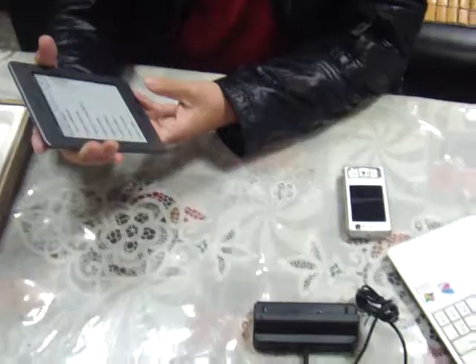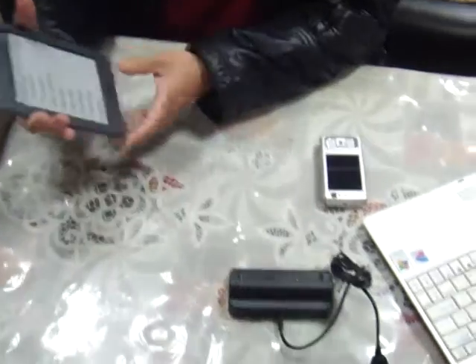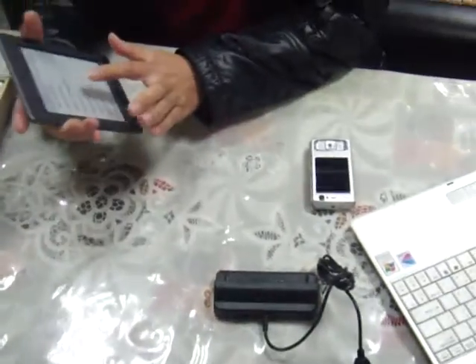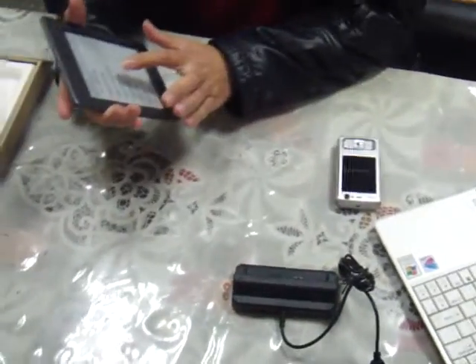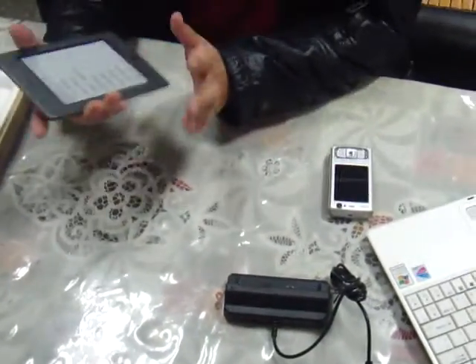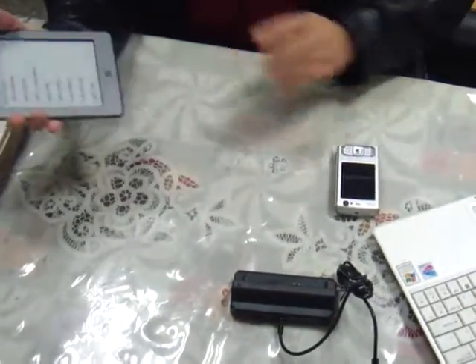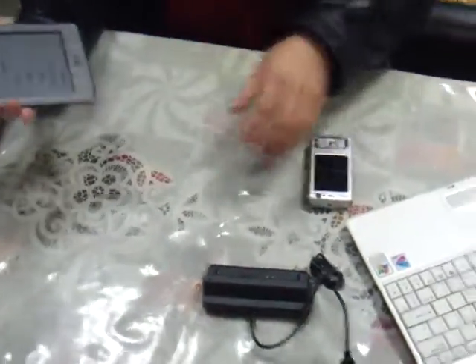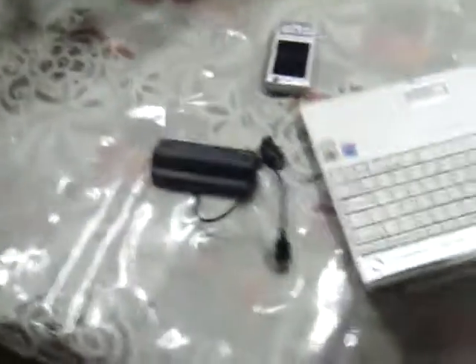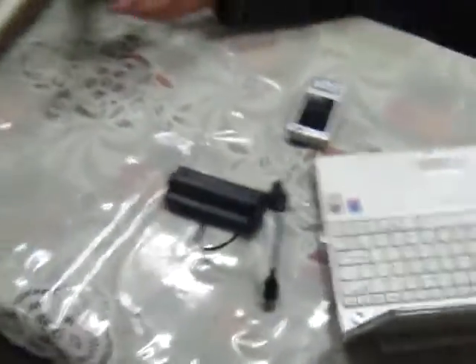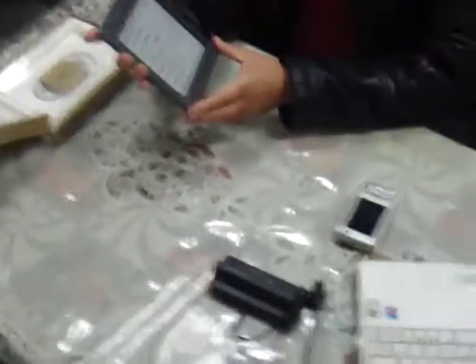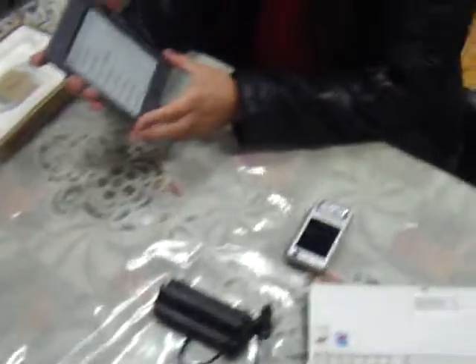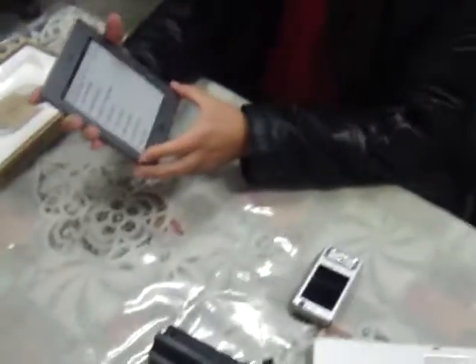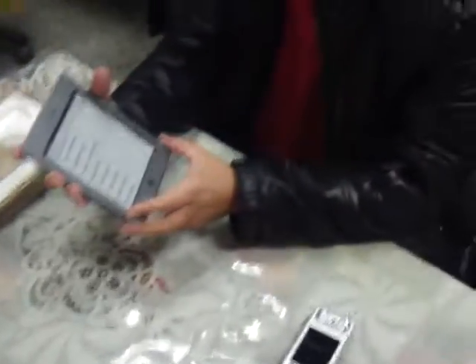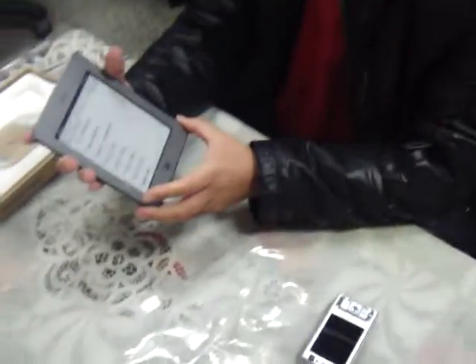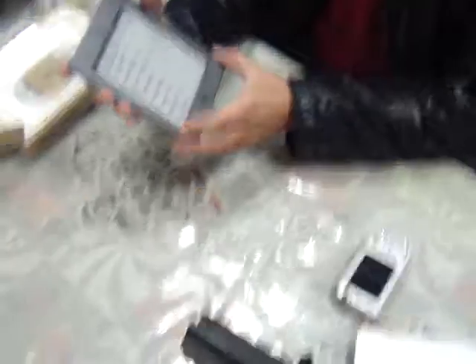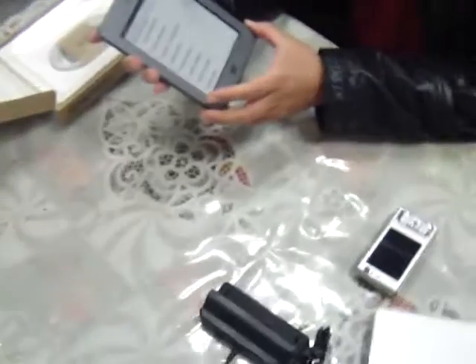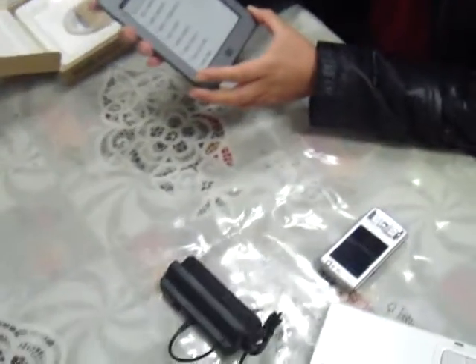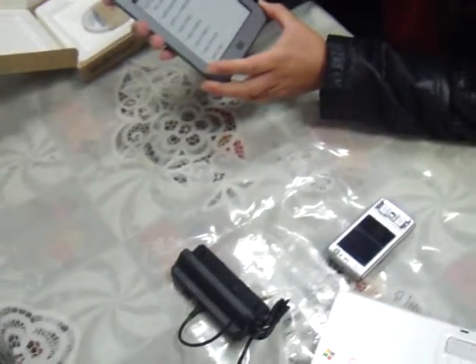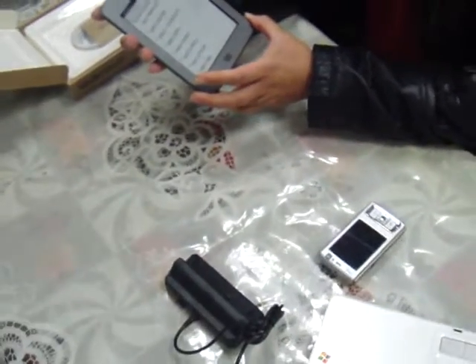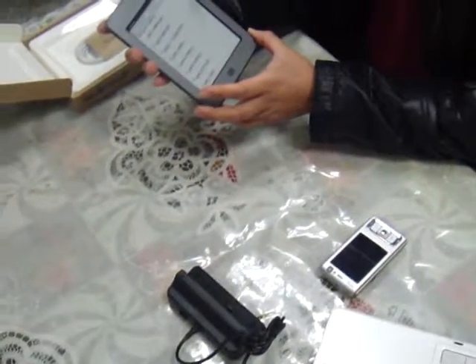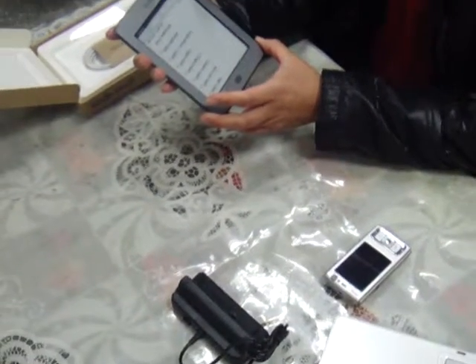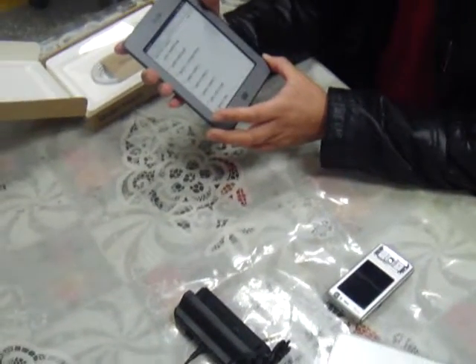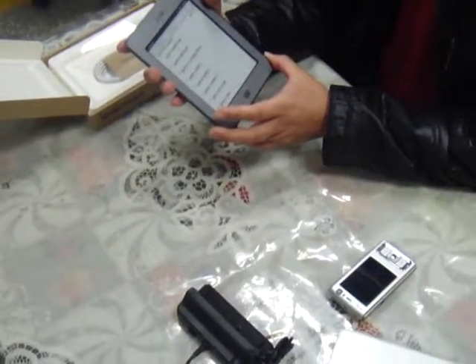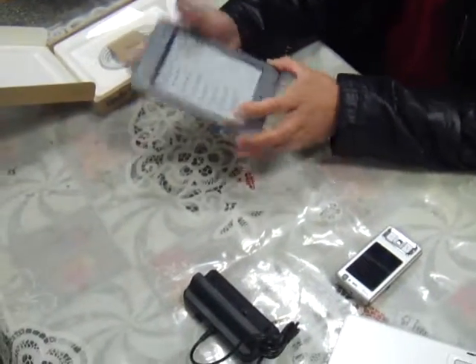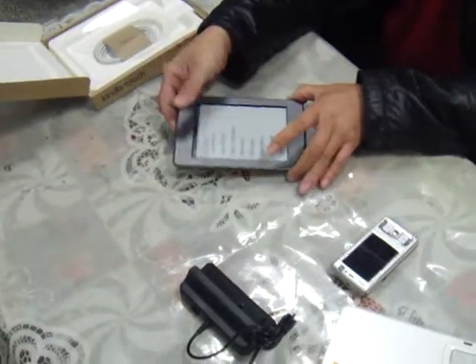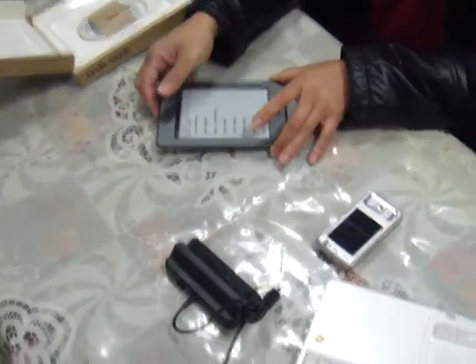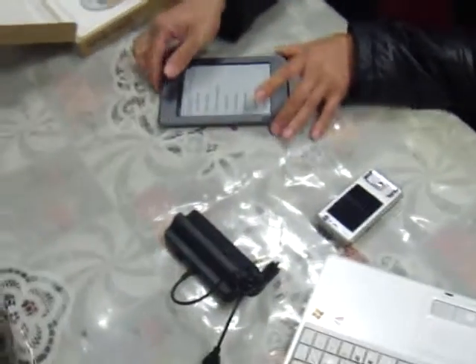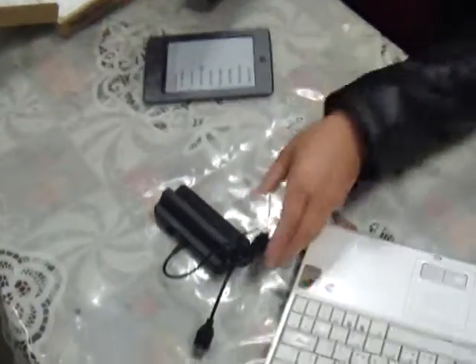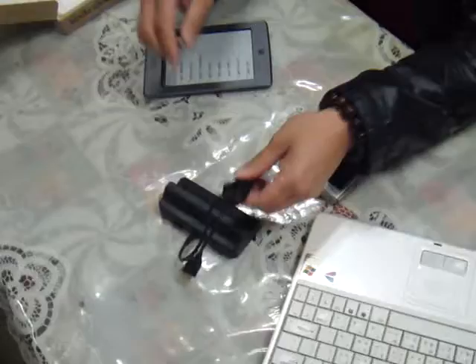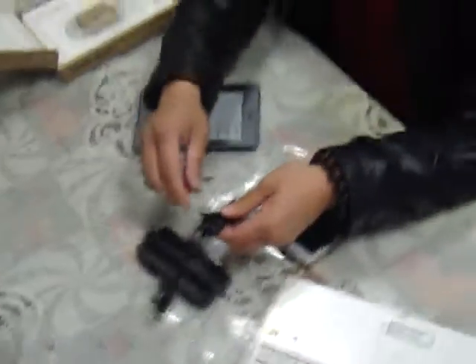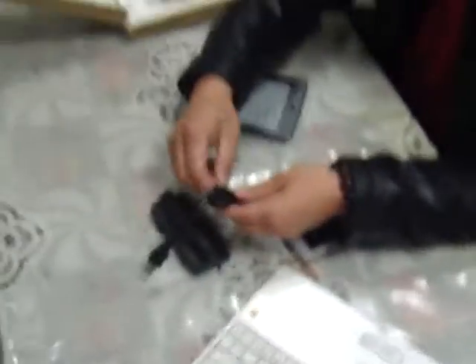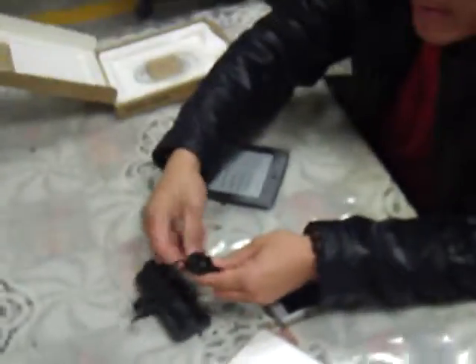I want to check the Cradle House products — the single cradle for Kindle Touch. This is totally new.